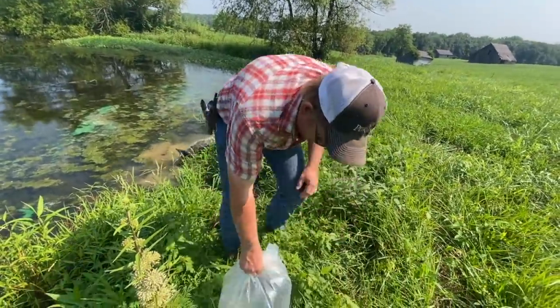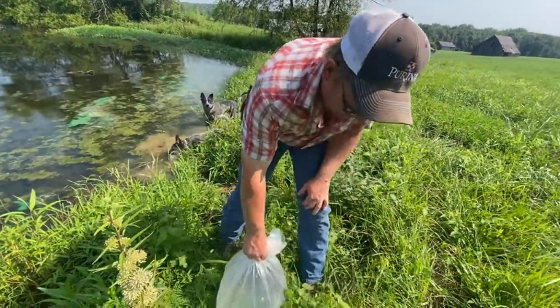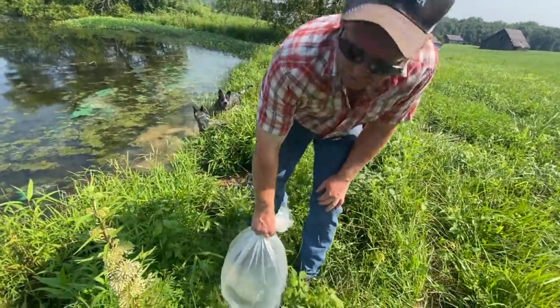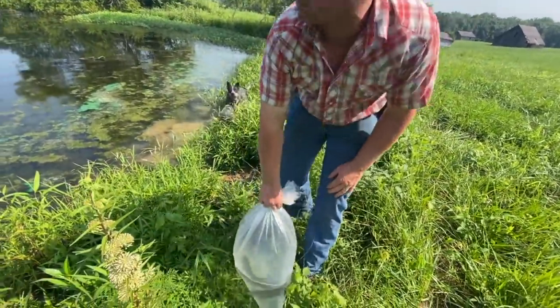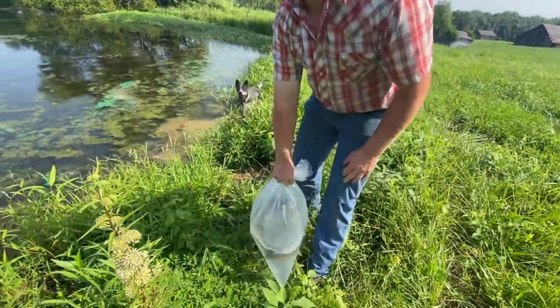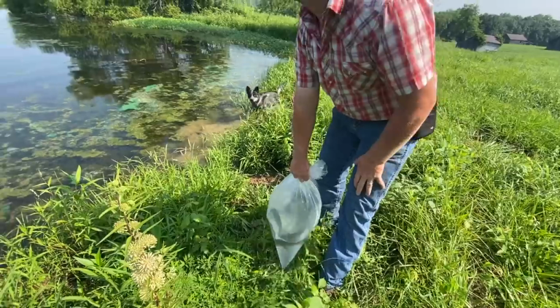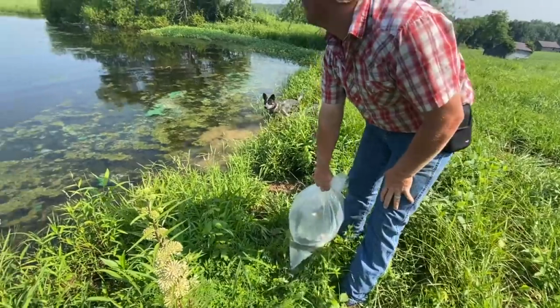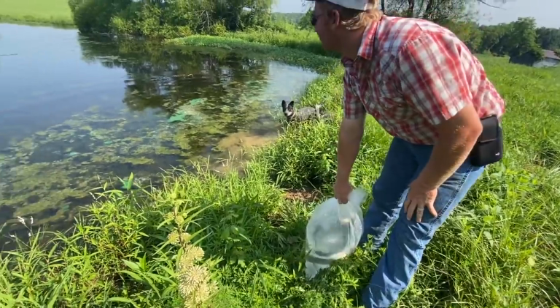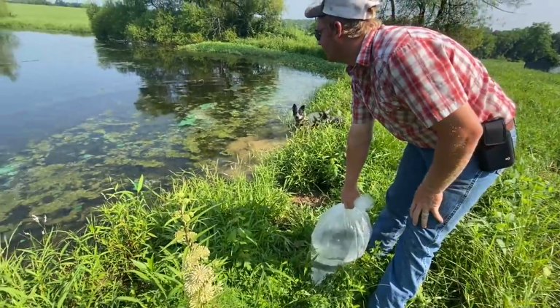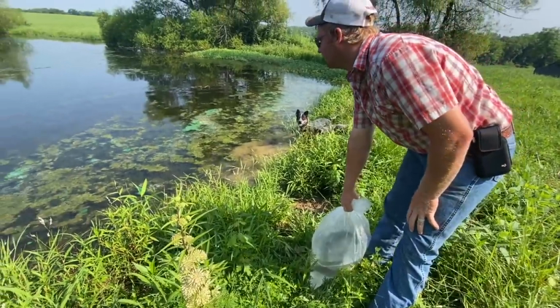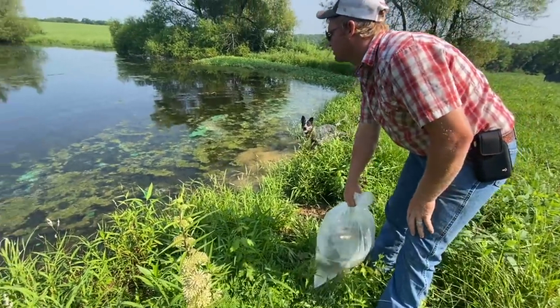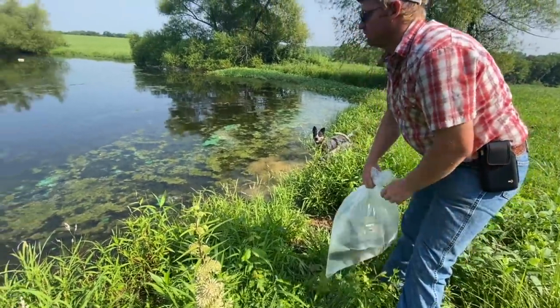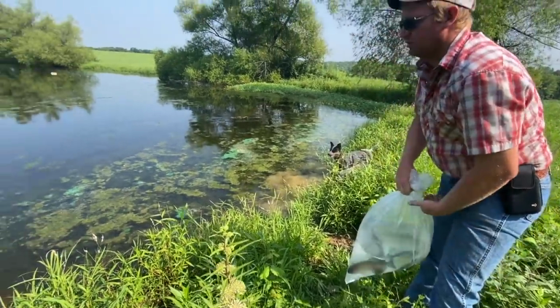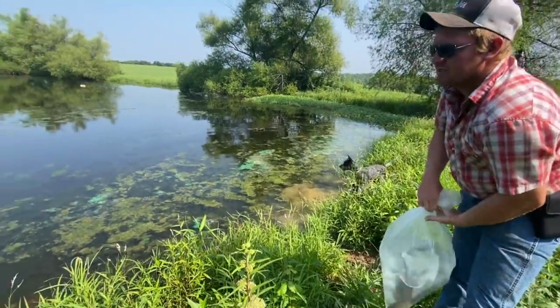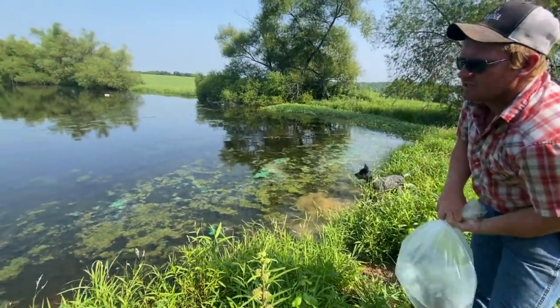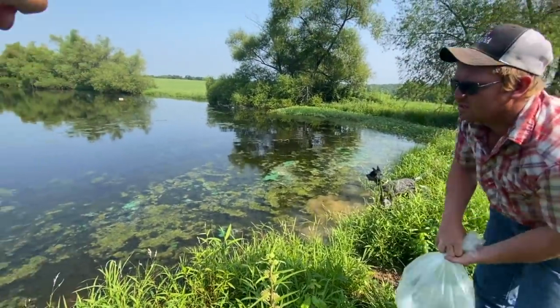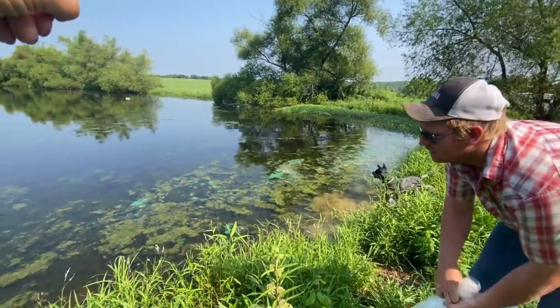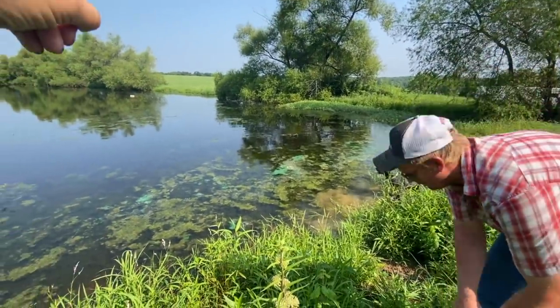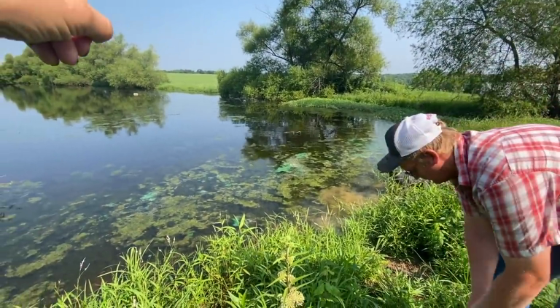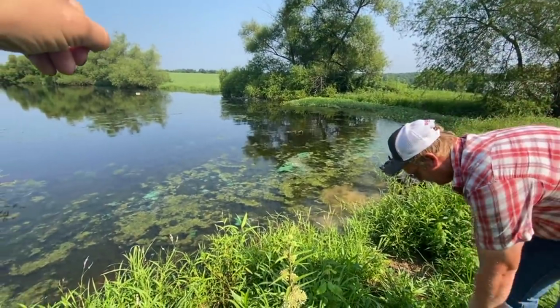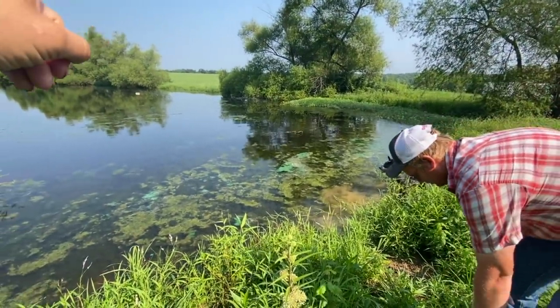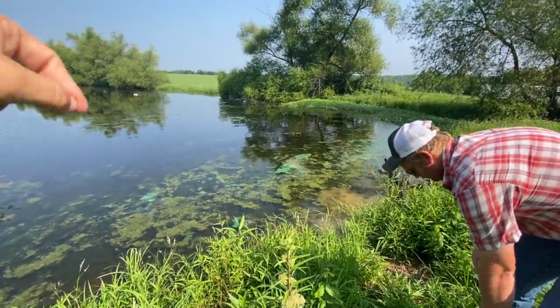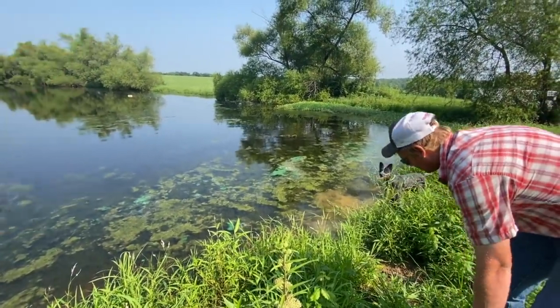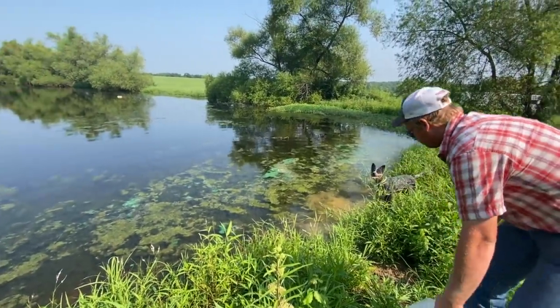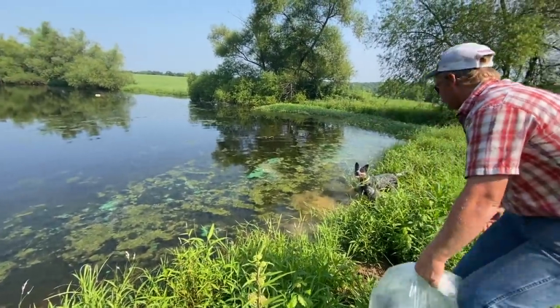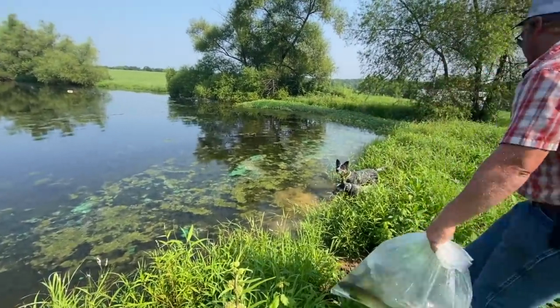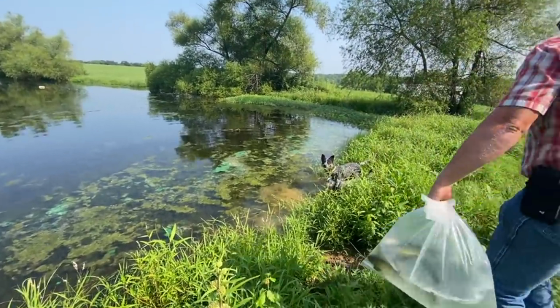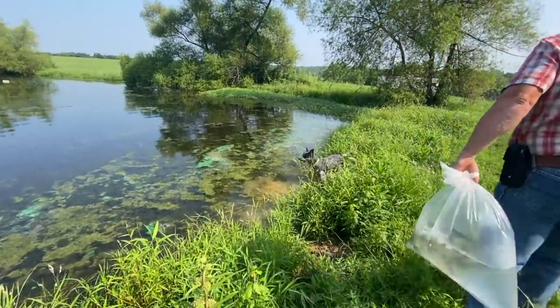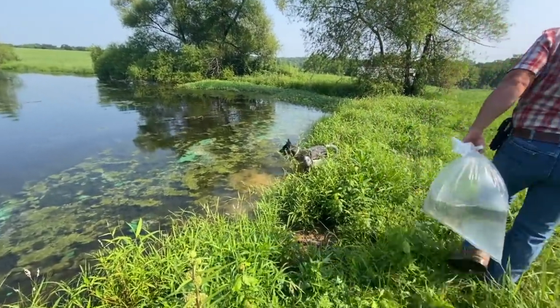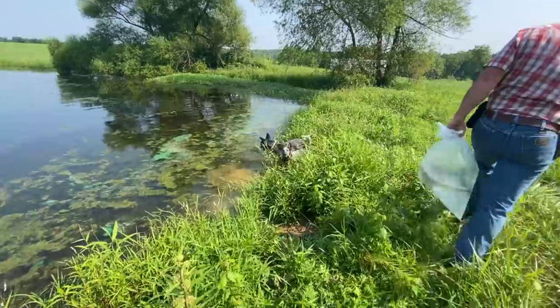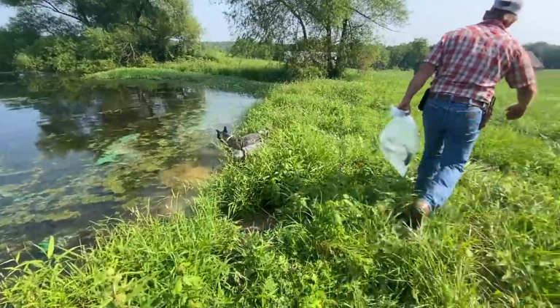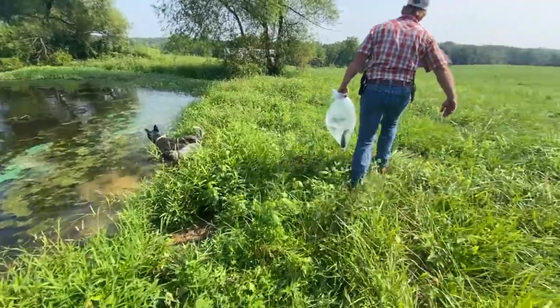Yeah, I probably should have. Let's go on that side of the pond. They're already in the pond - oh my goodness.